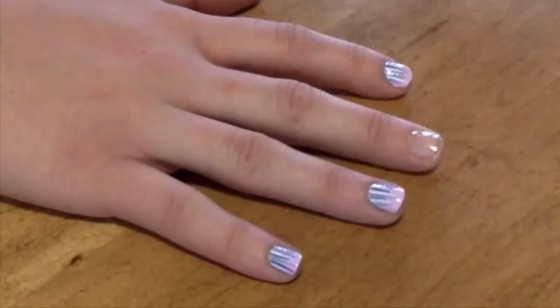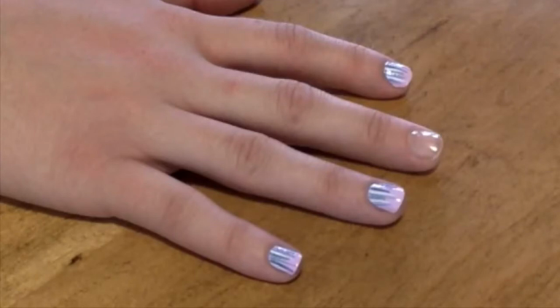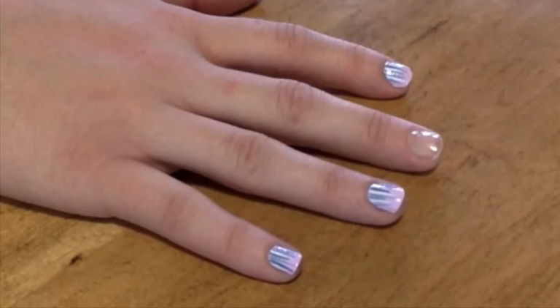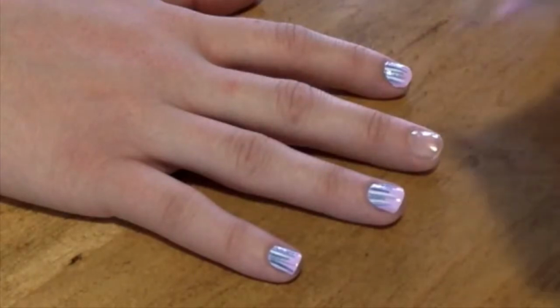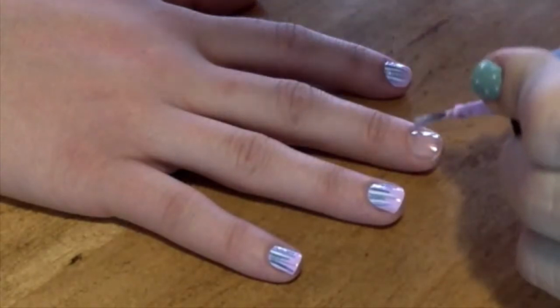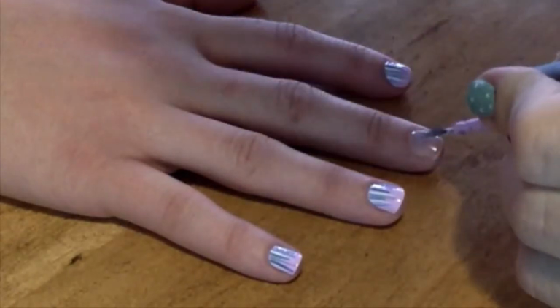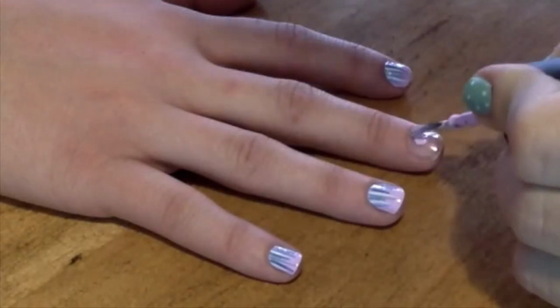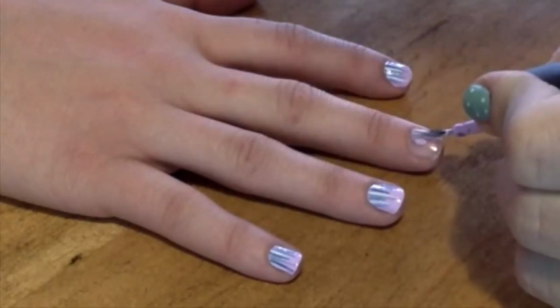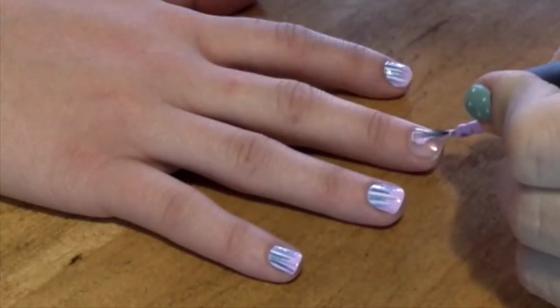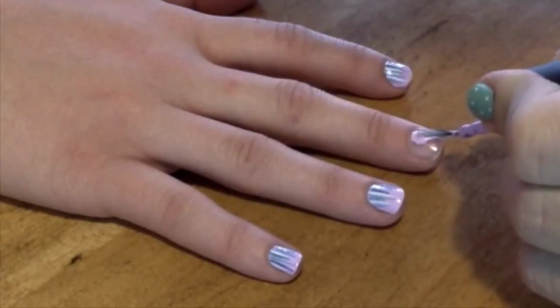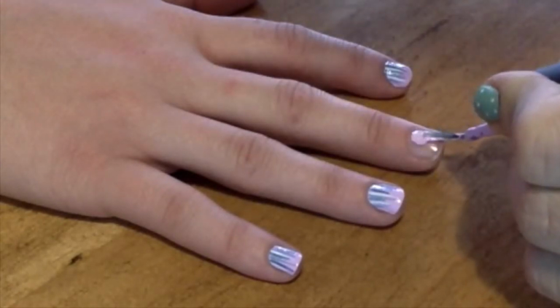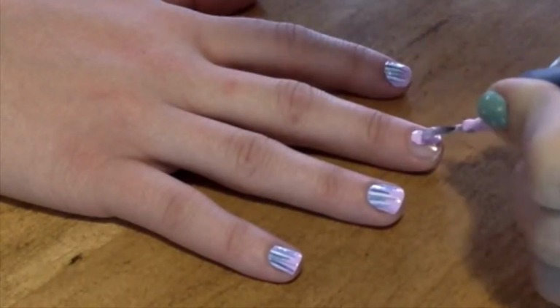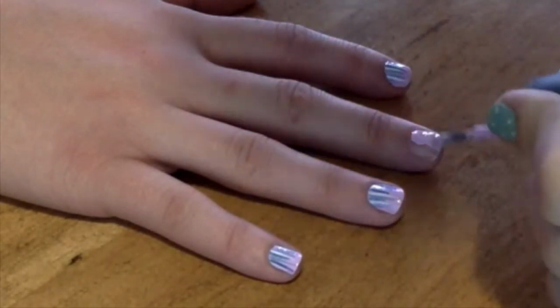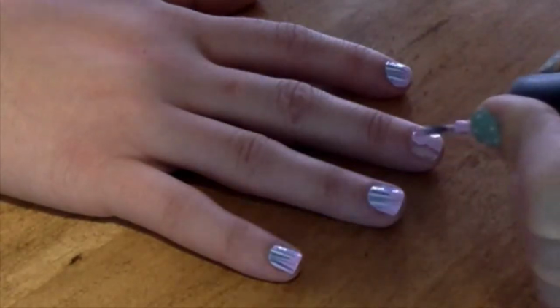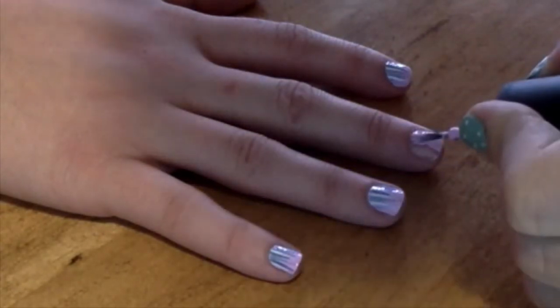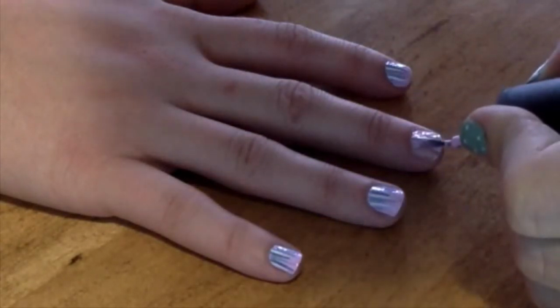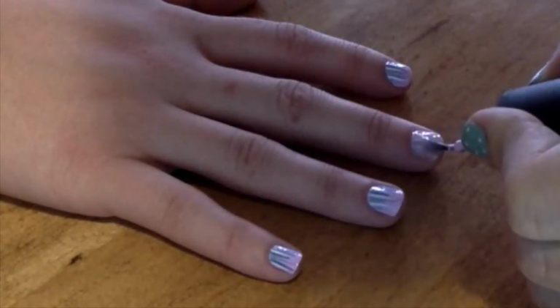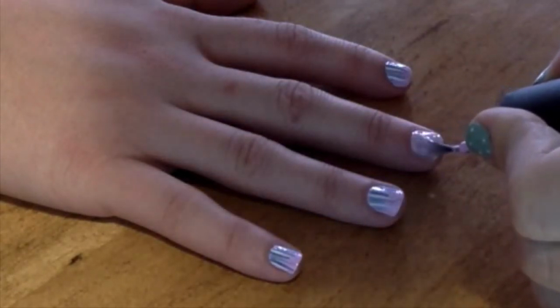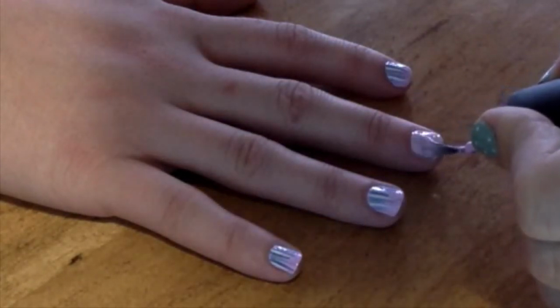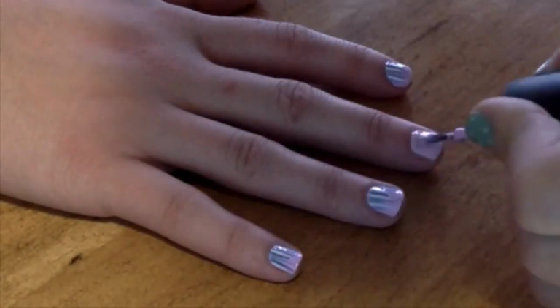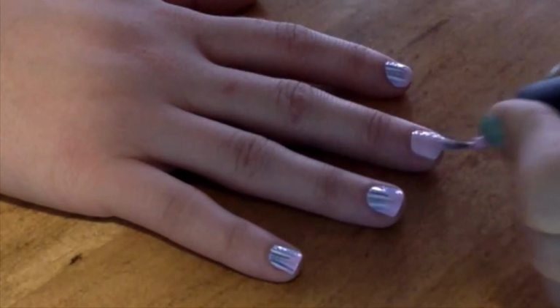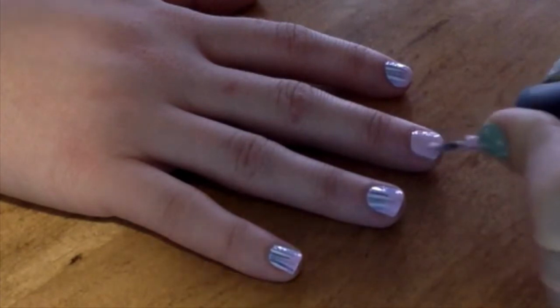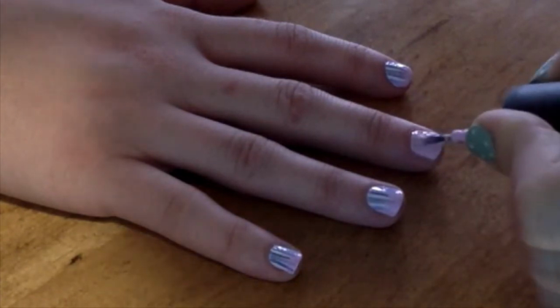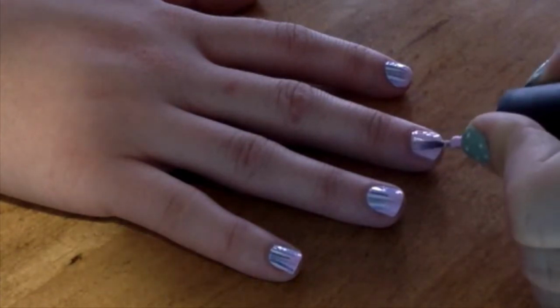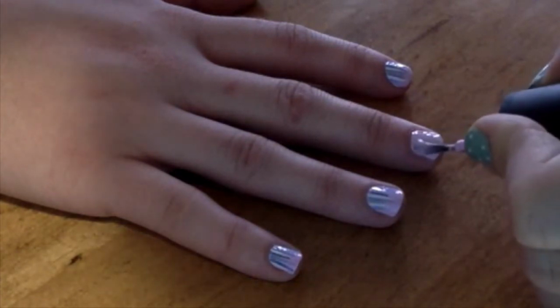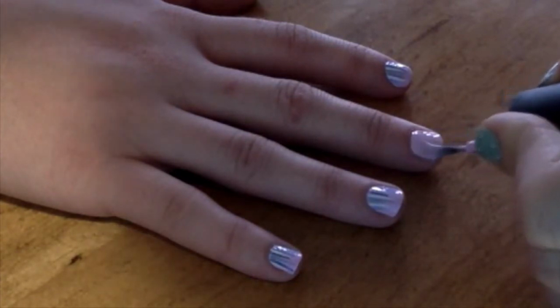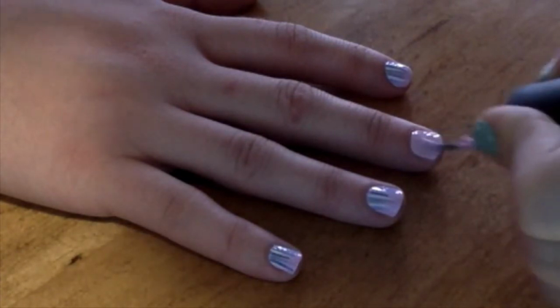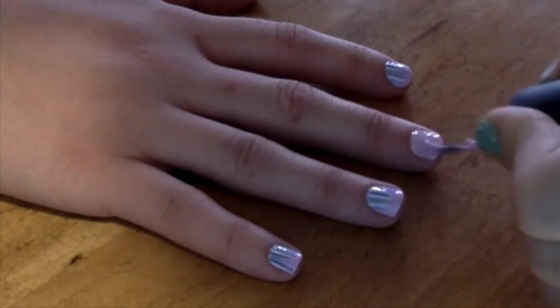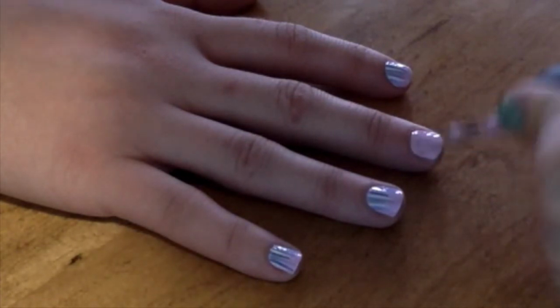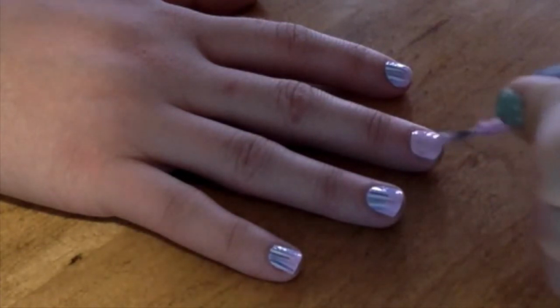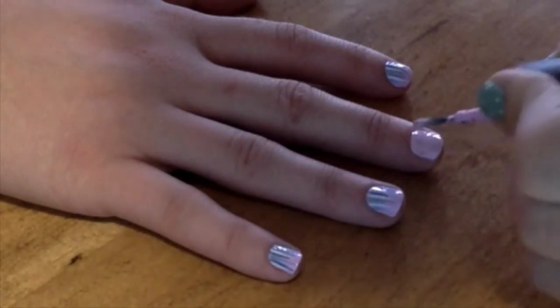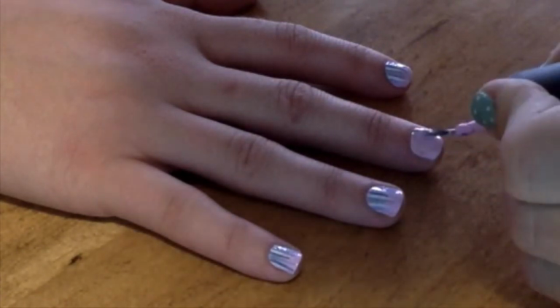To start, I've used a base coat to protect the natural nail. Then I've gone in with two coats of my favorite light pink nail polish.